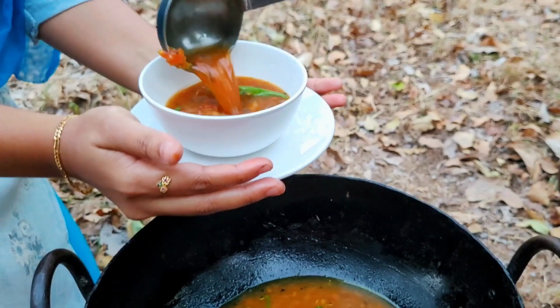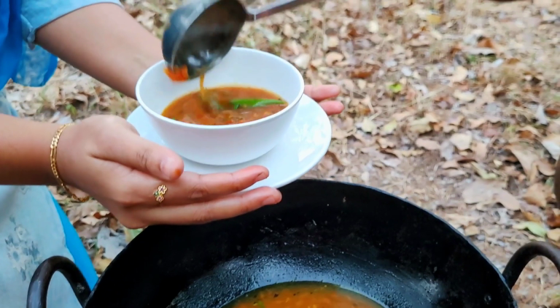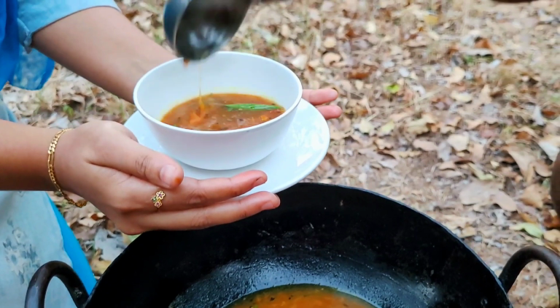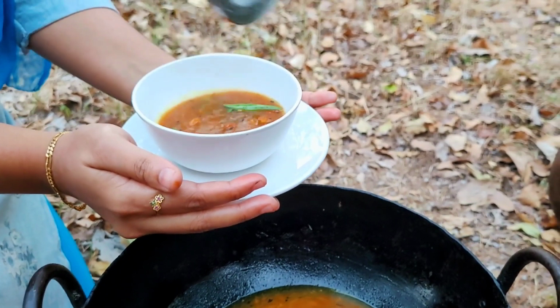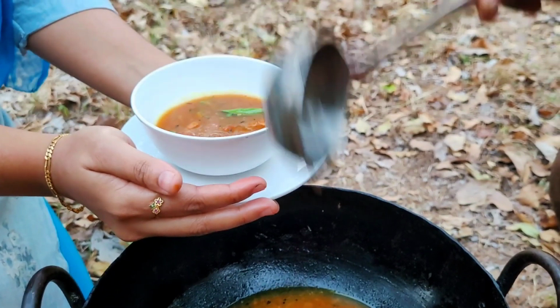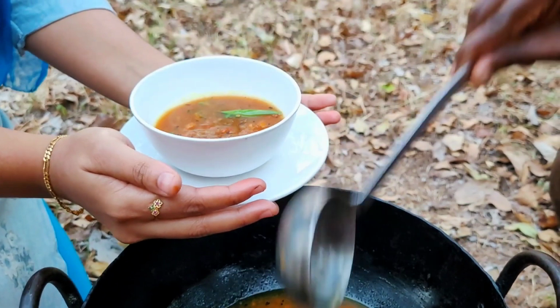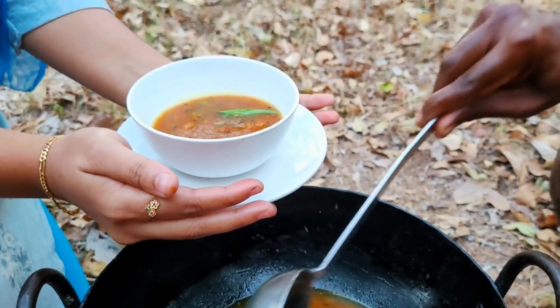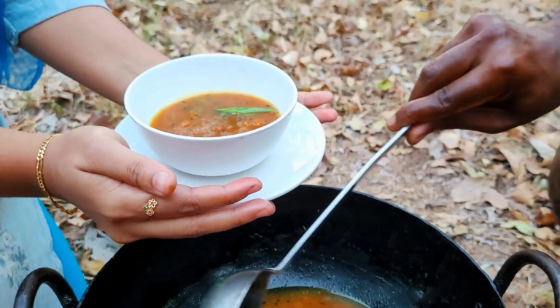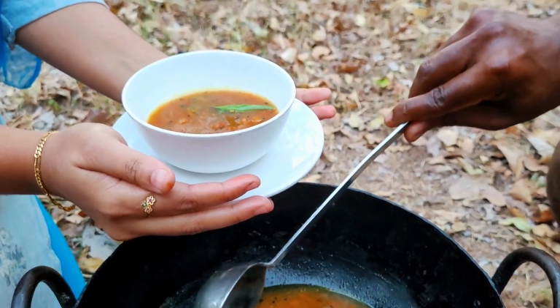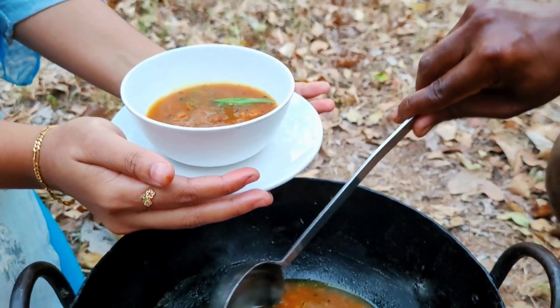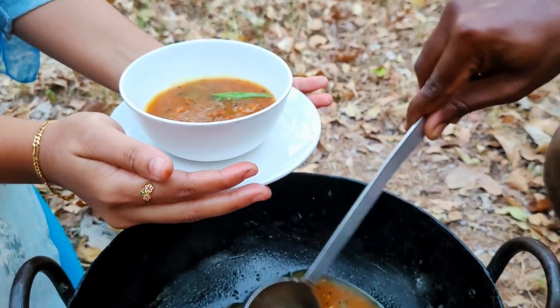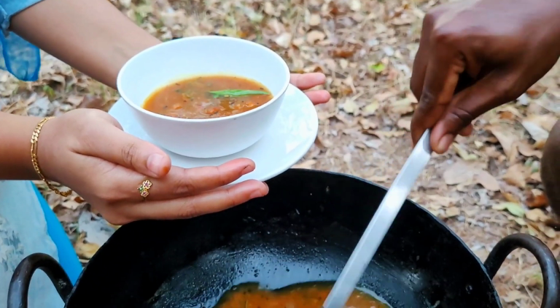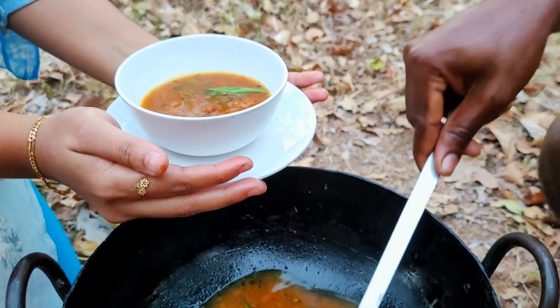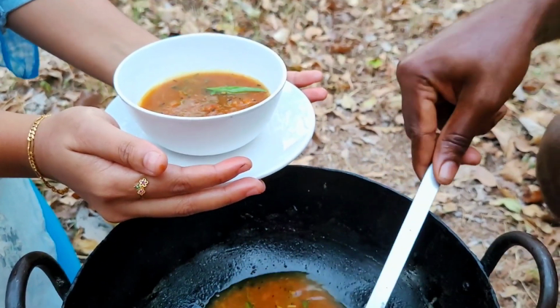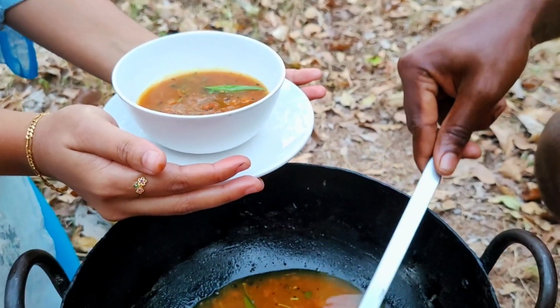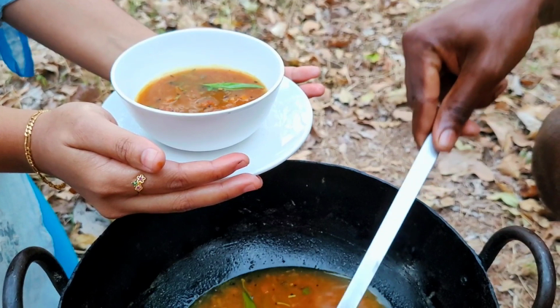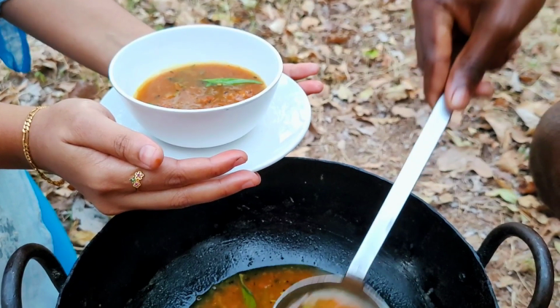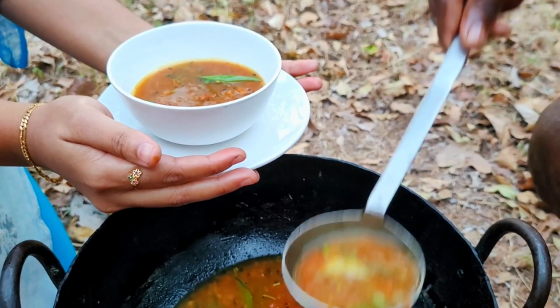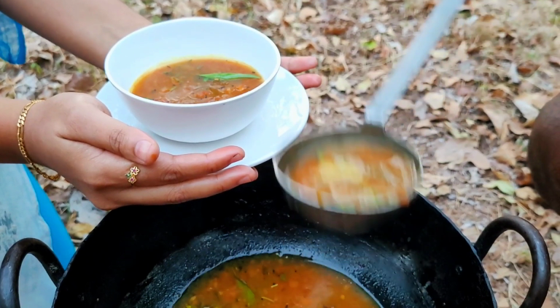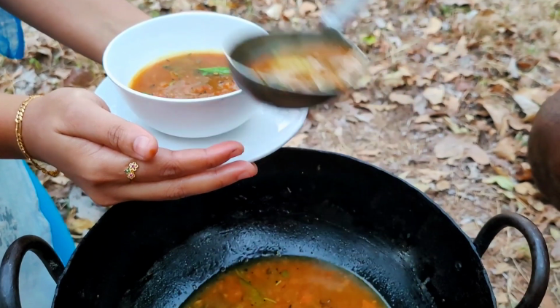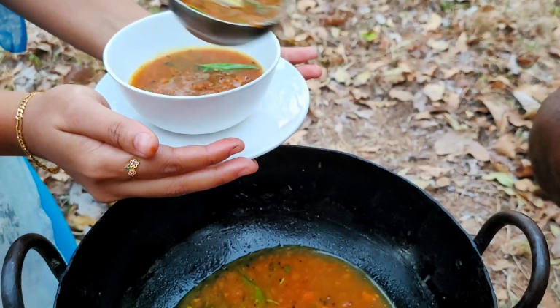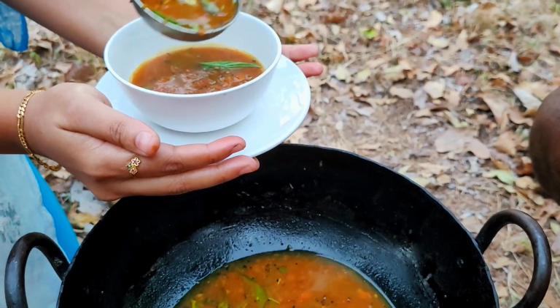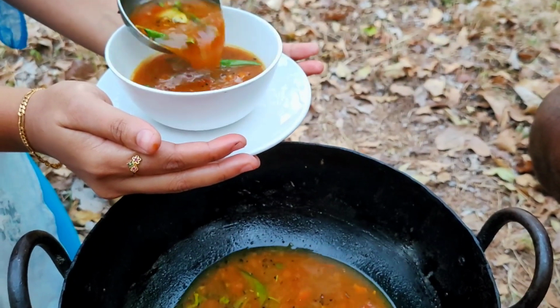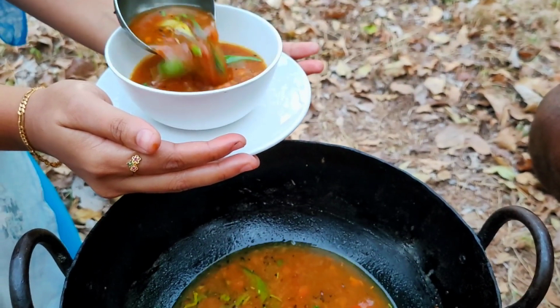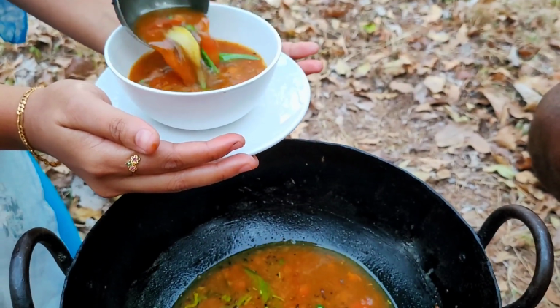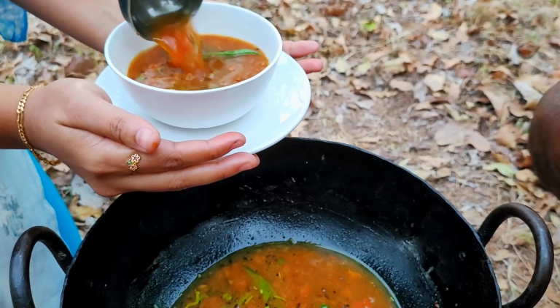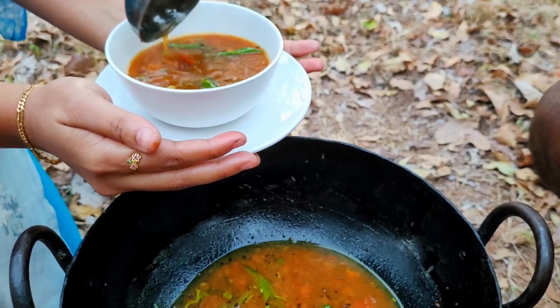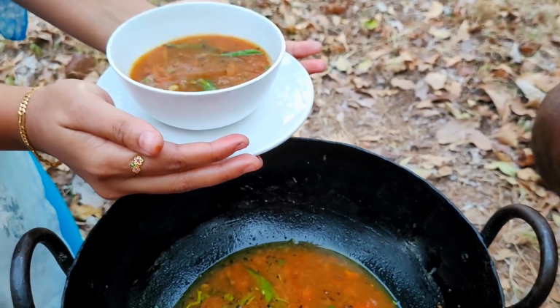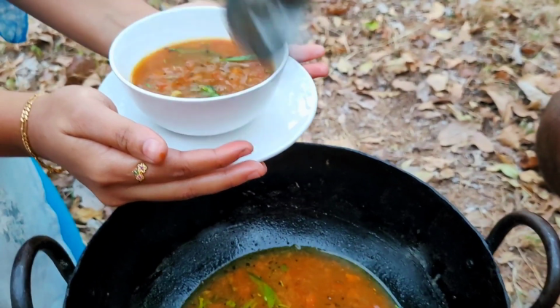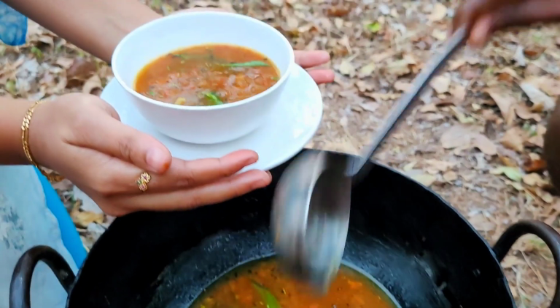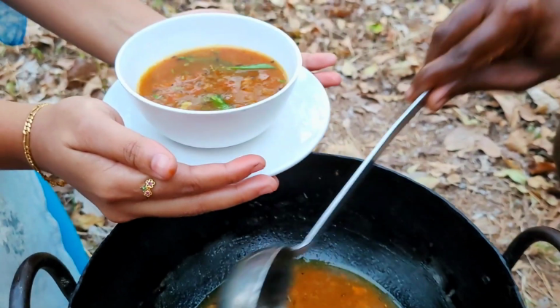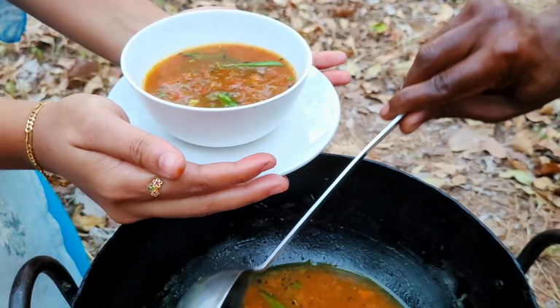This authentic recipe, which is popularly made in South Indian cuisine, is a simple, easy and quick delicious recipe loaded with healthy spices.